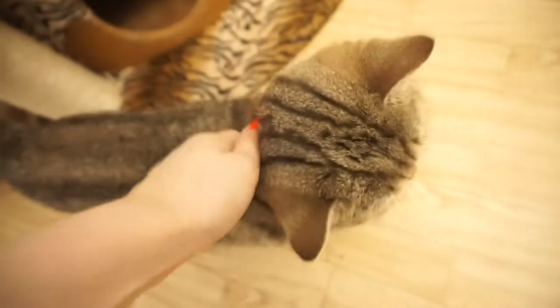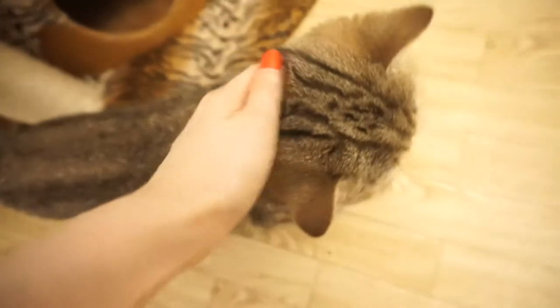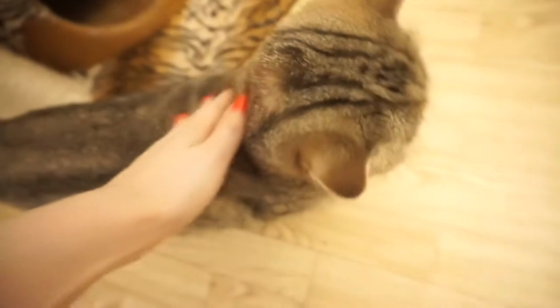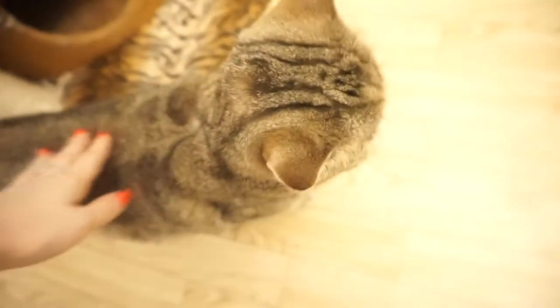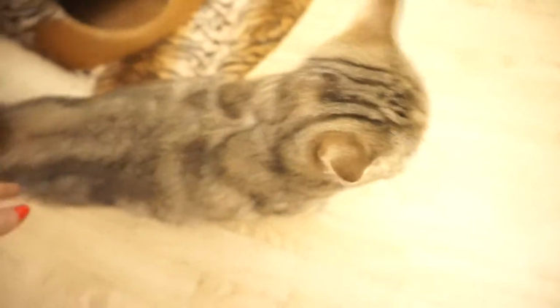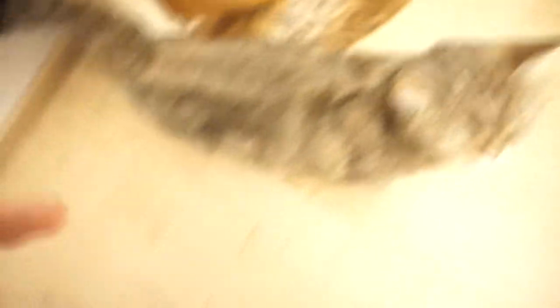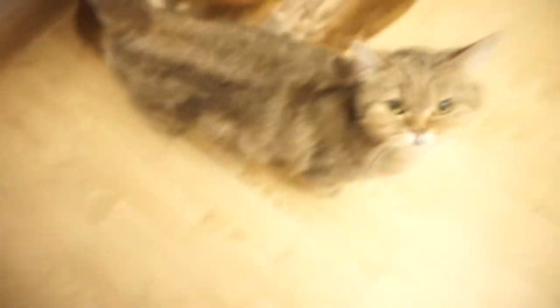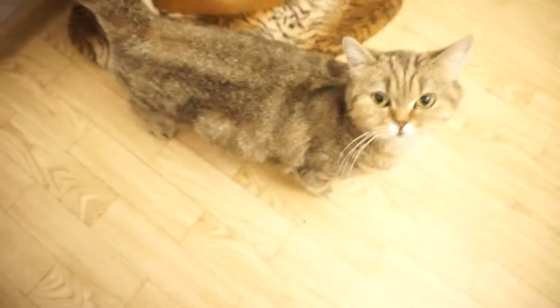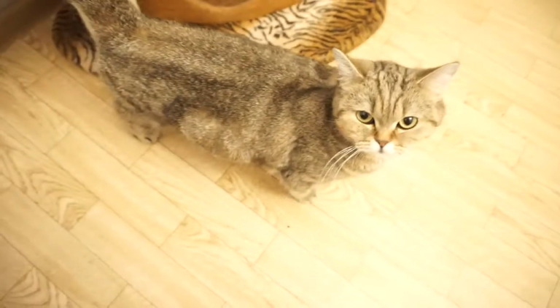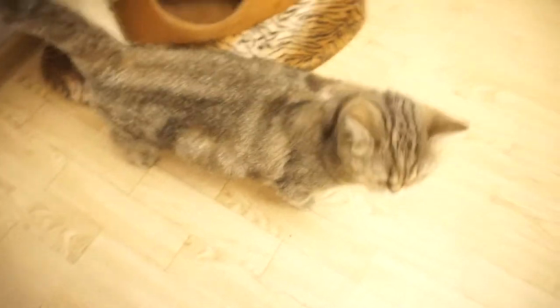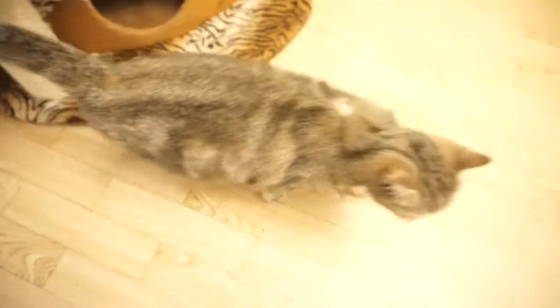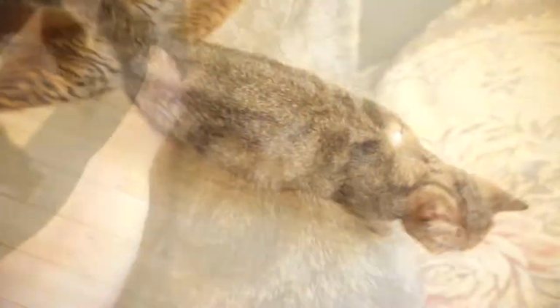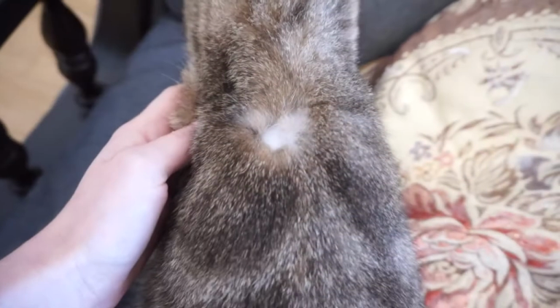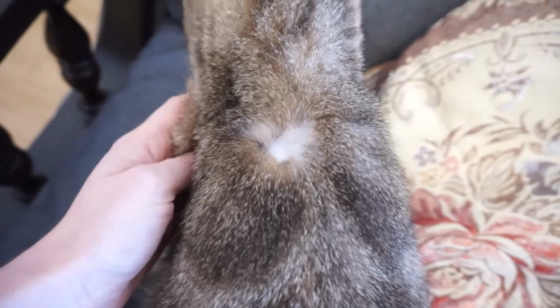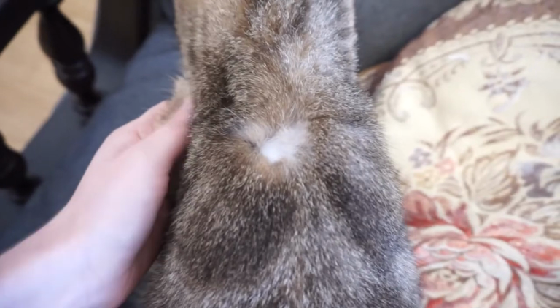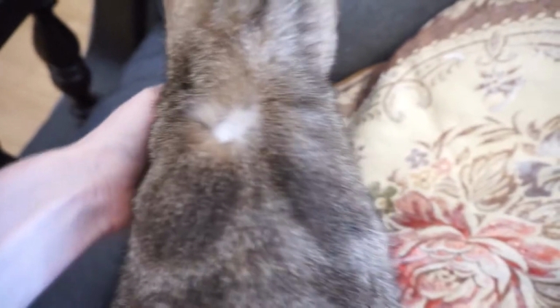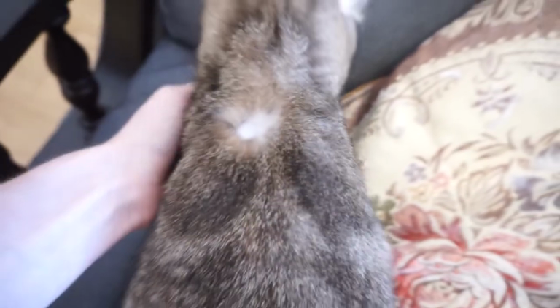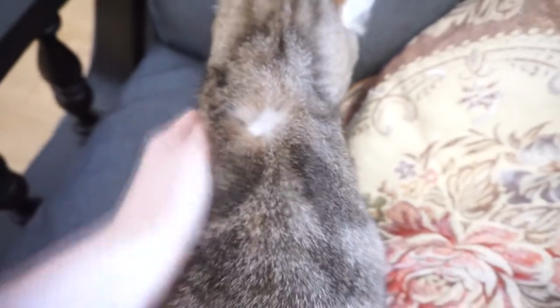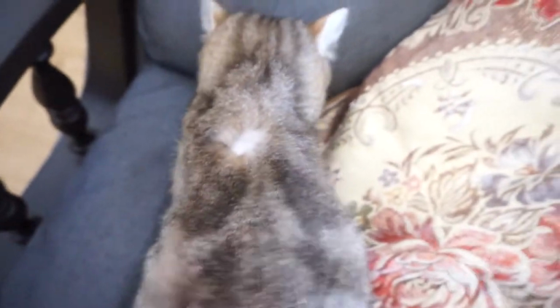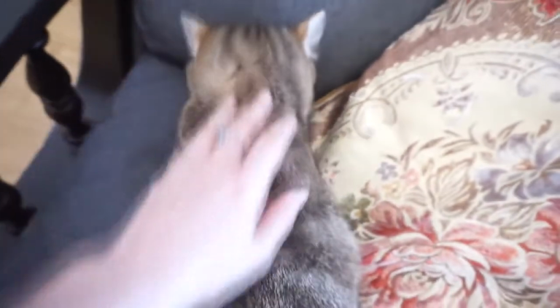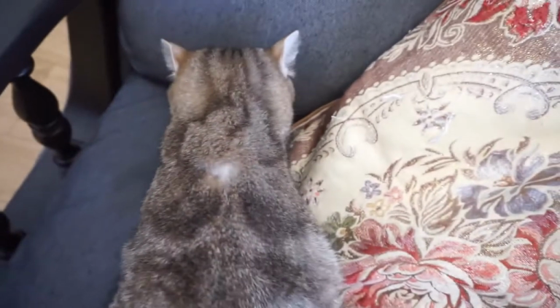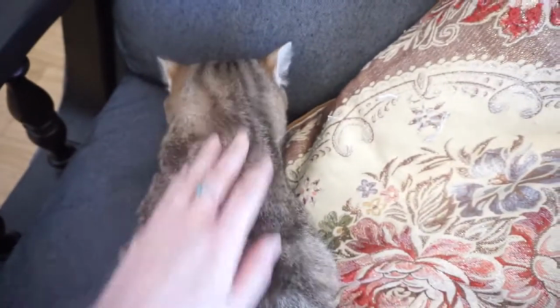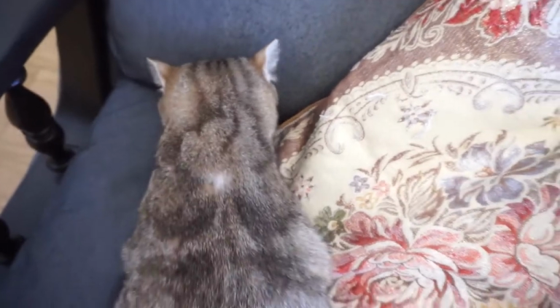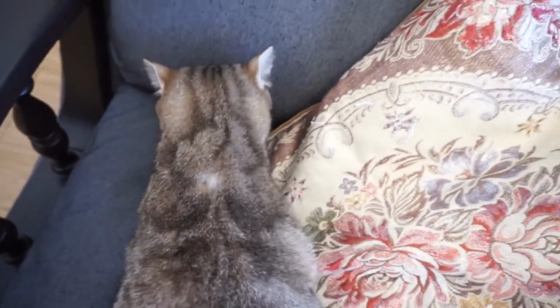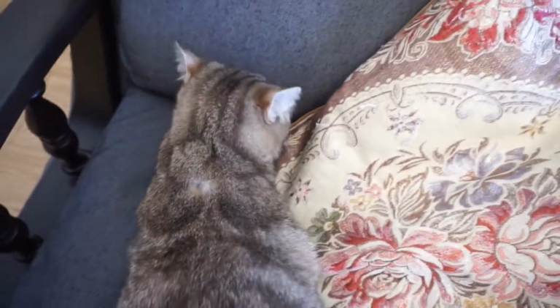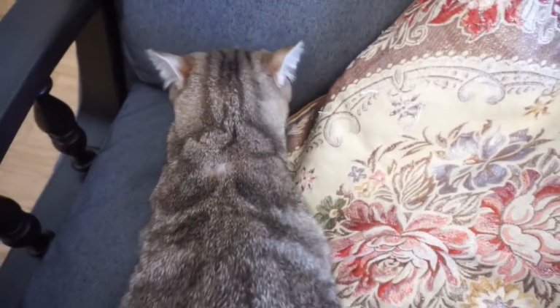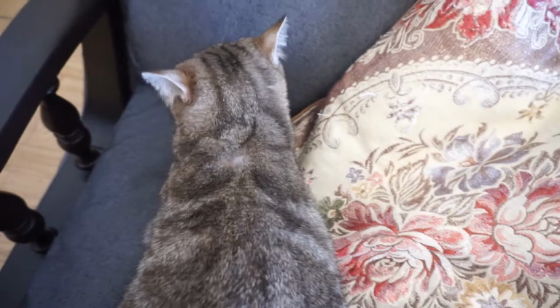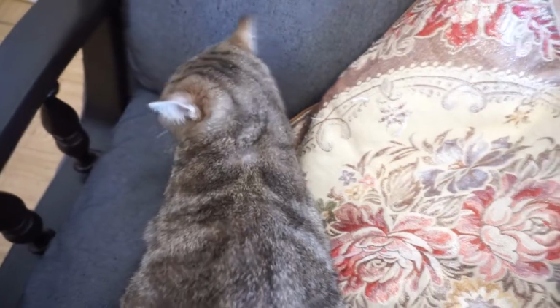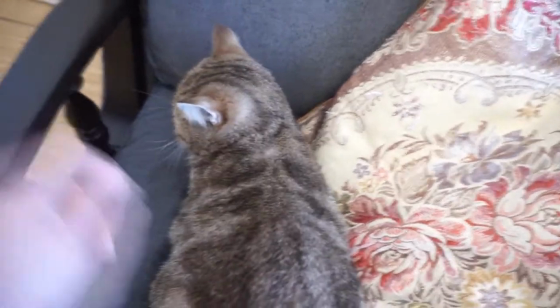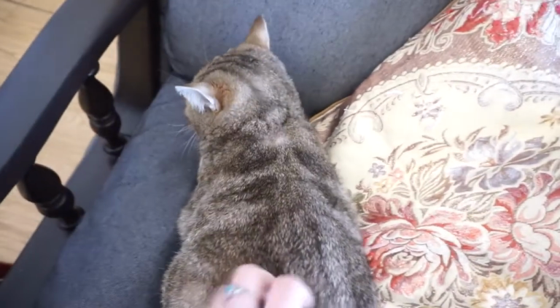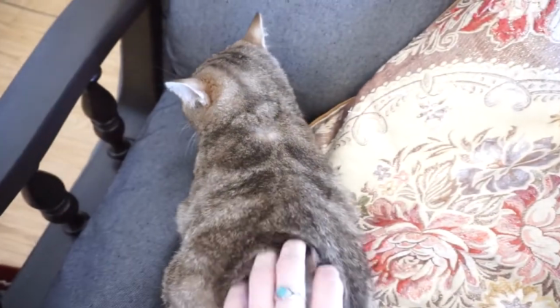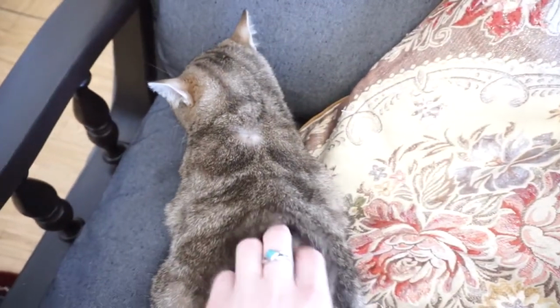Hey, cat lovers! Have you noticed one of my cats has a hairless spot between her shoulder blades? This spot is a scar, but where does this scar come from?